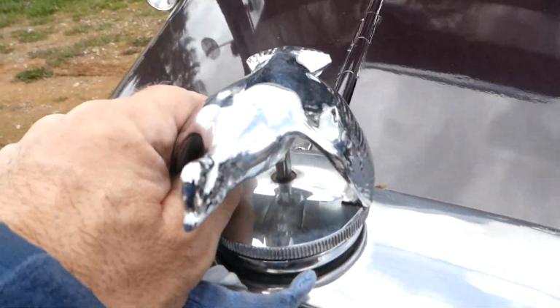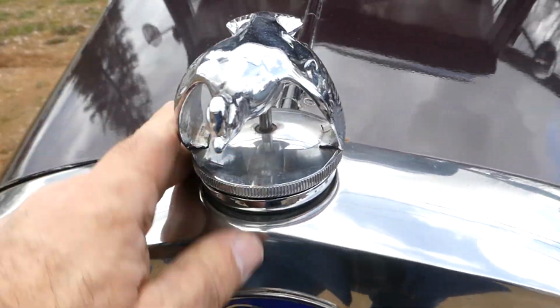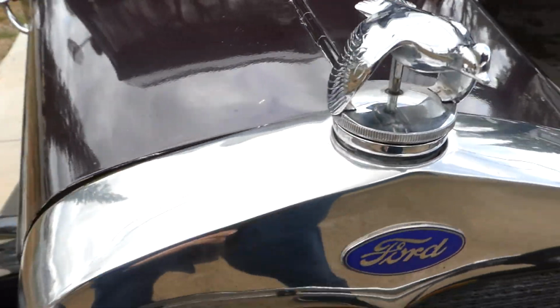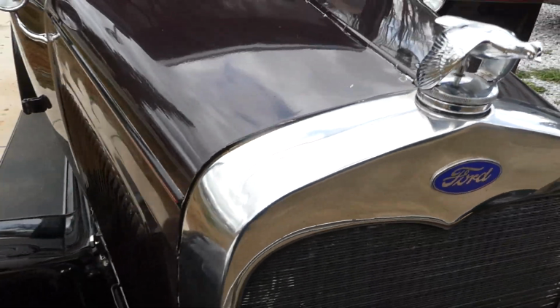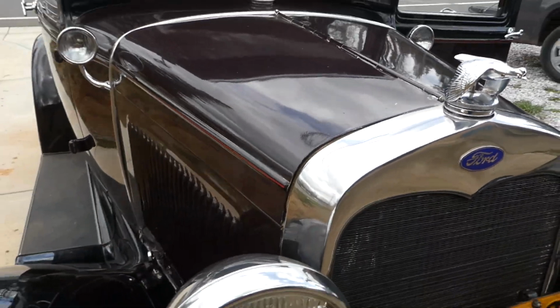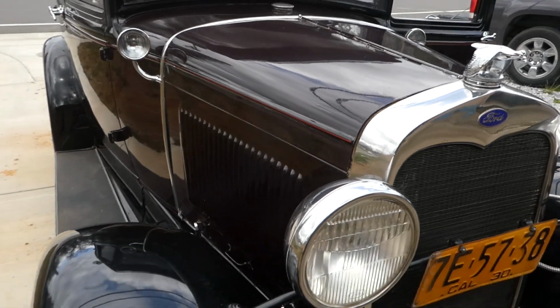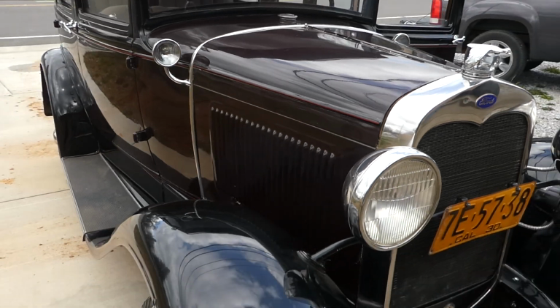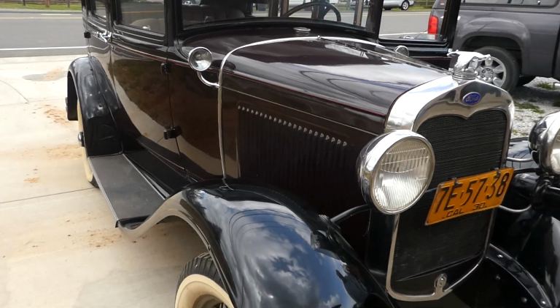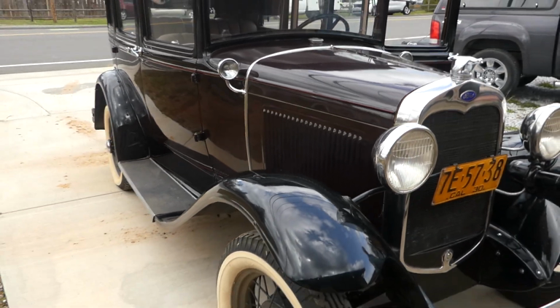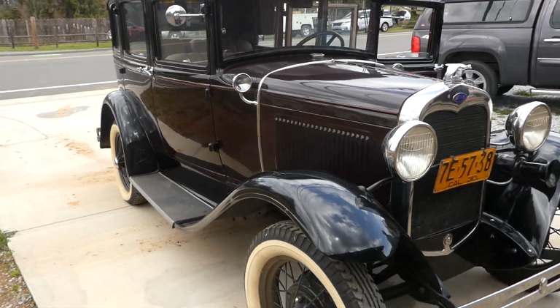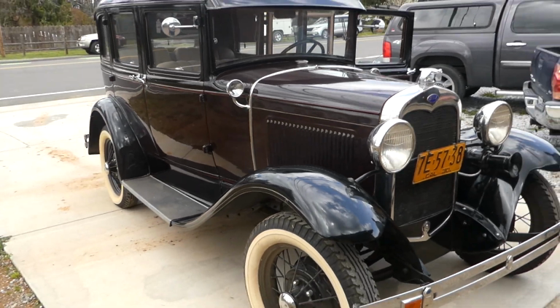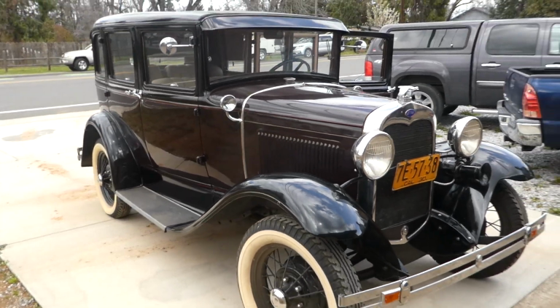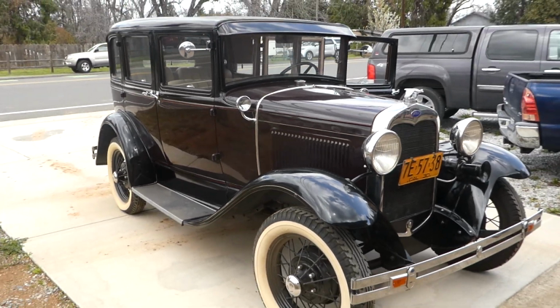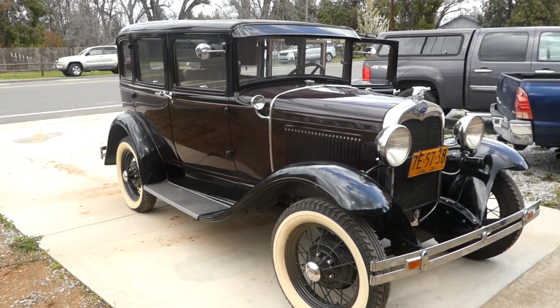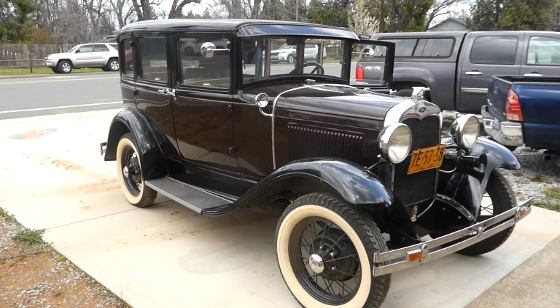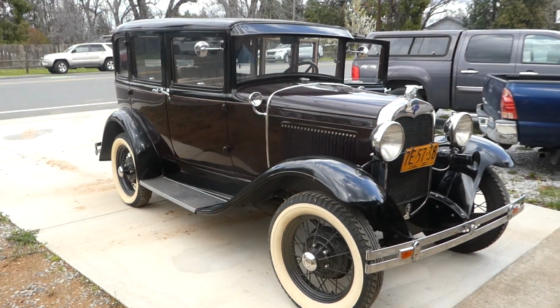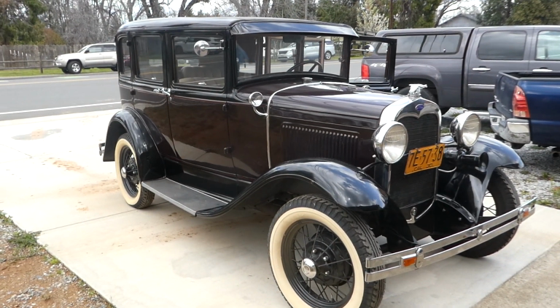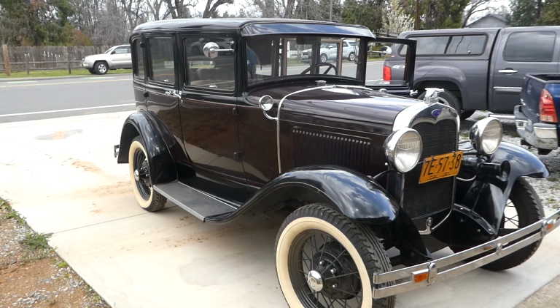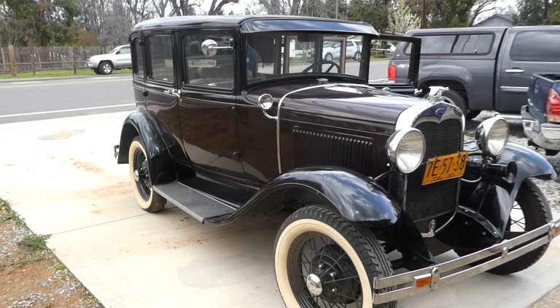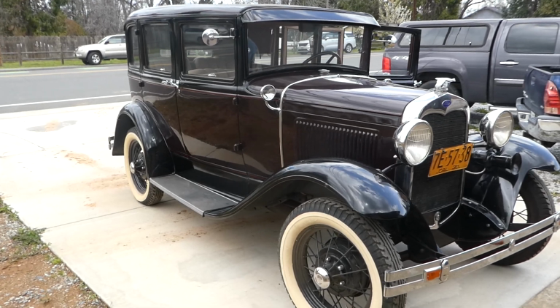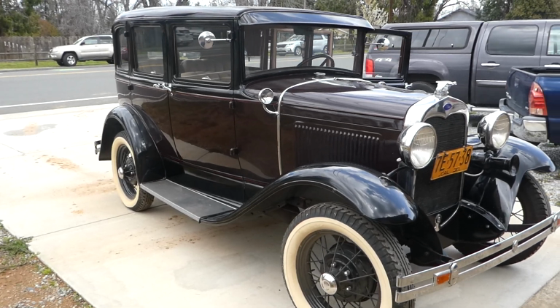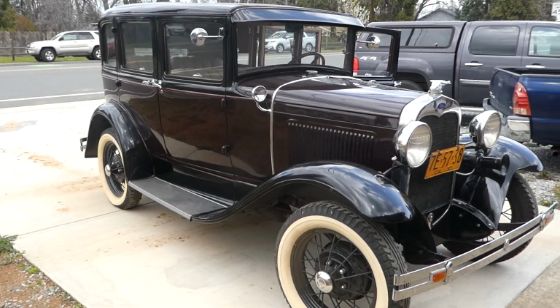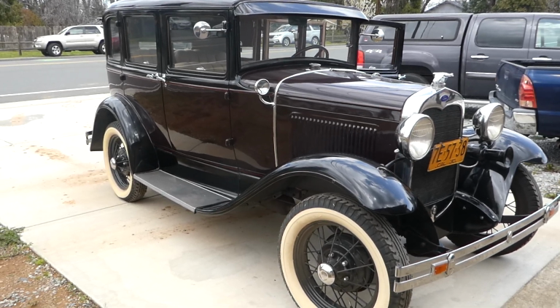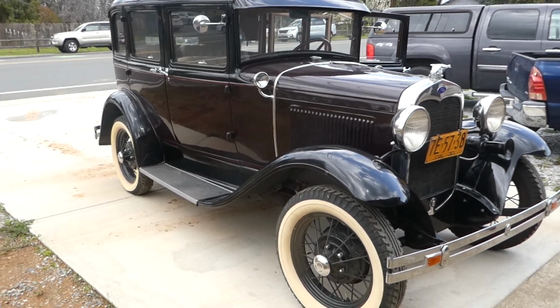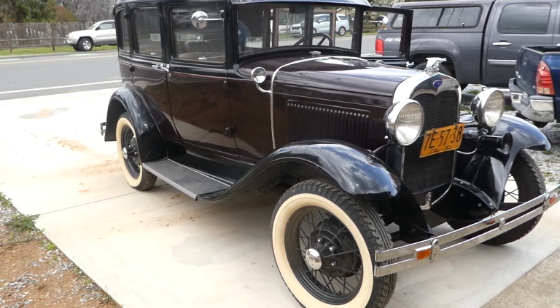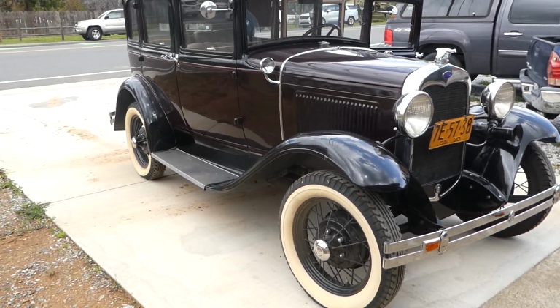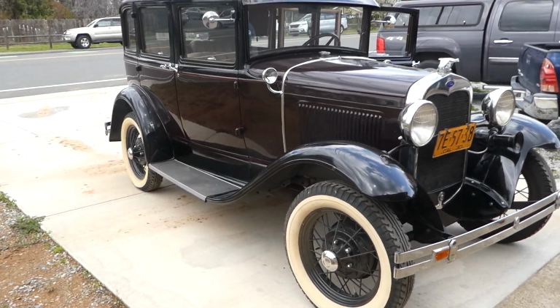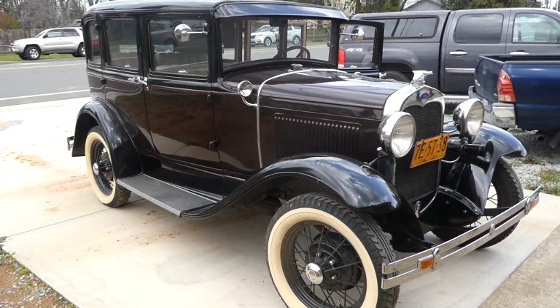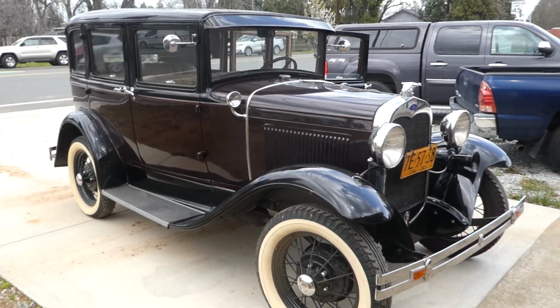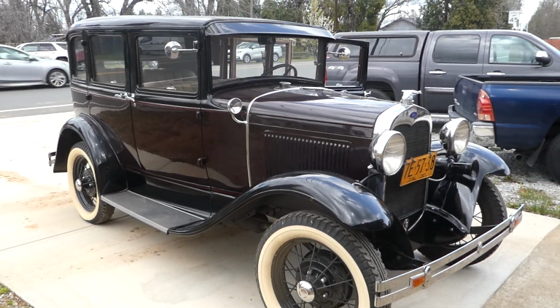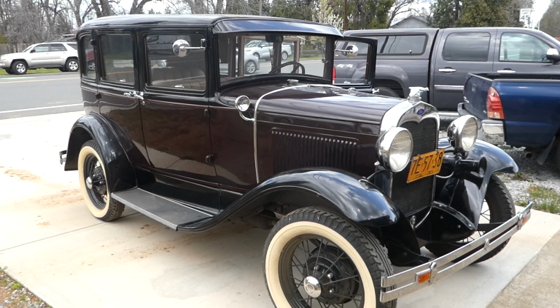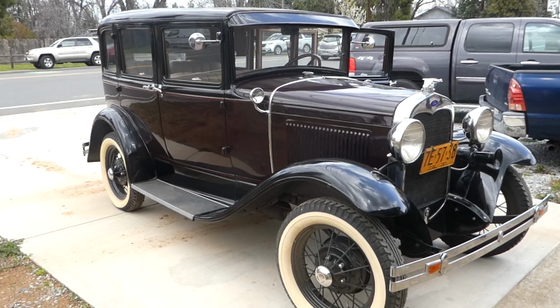We just put some water in it. If it were me I'd change all the fluids for sure — we didn't do an oil change — but we did put some water in it, a gallon of antifreeze, and about a couple gallons of fresh gas.